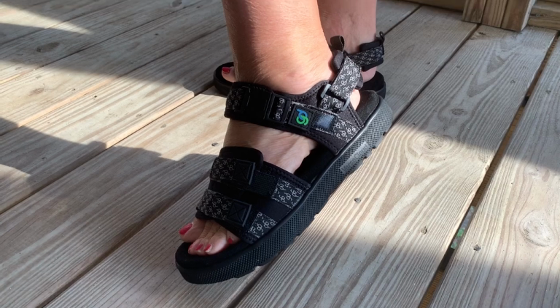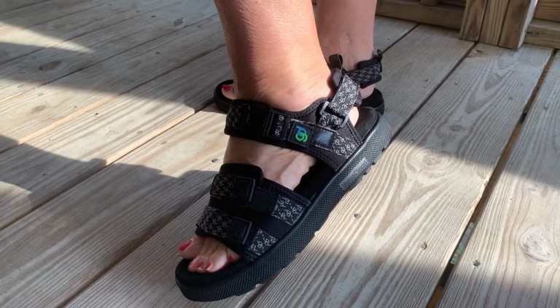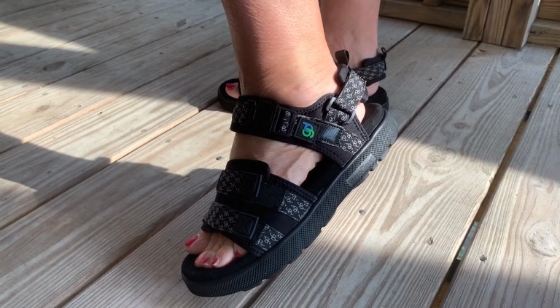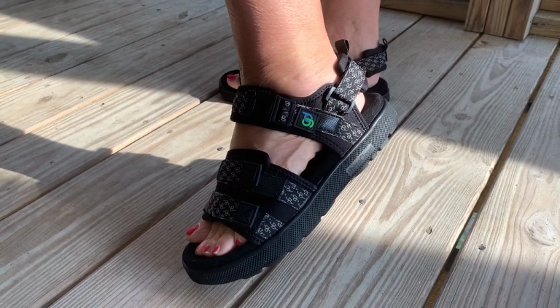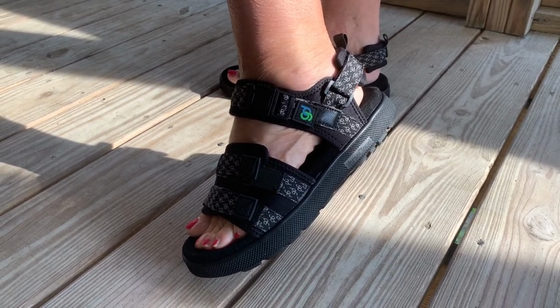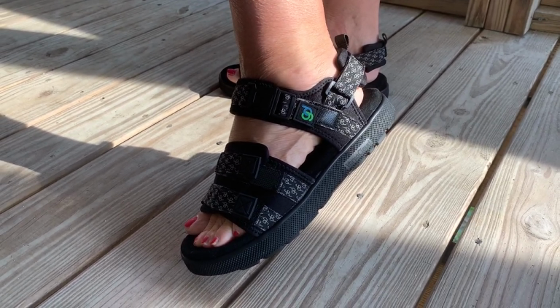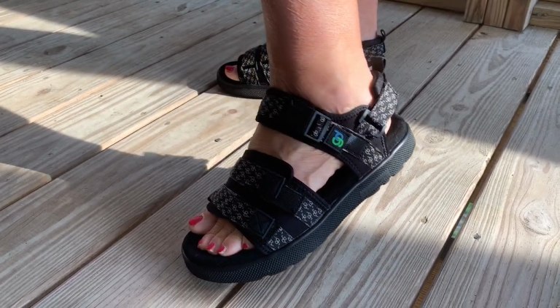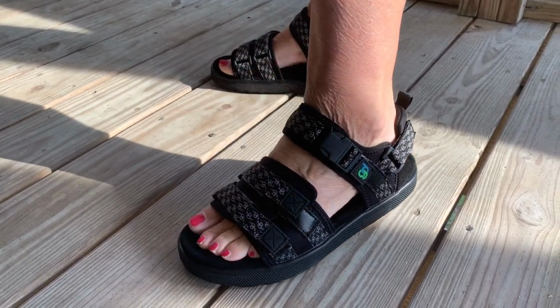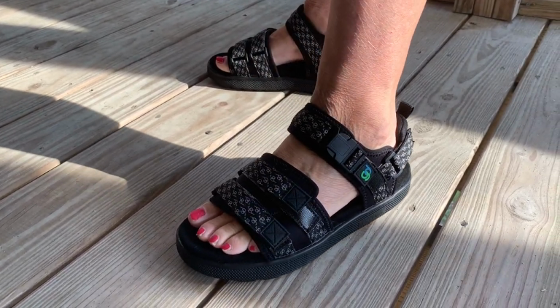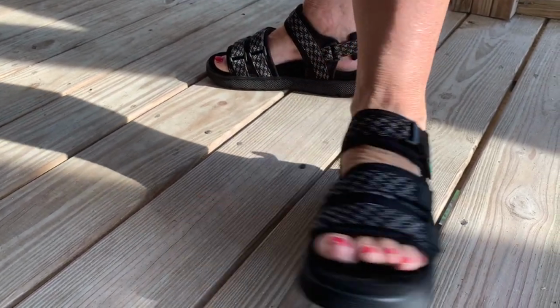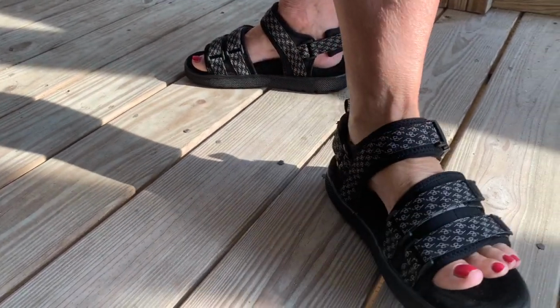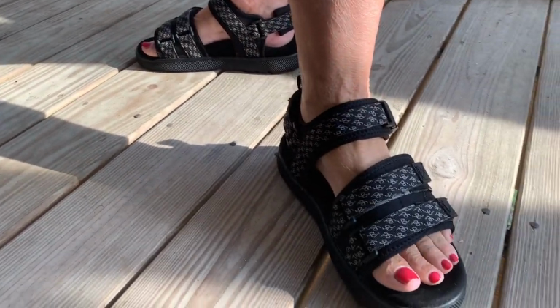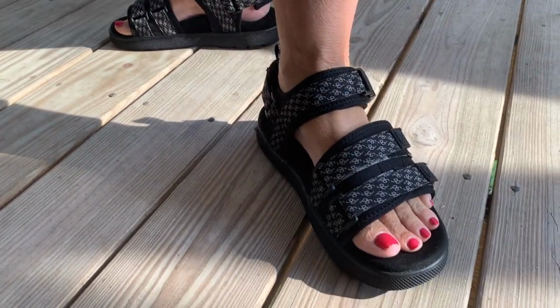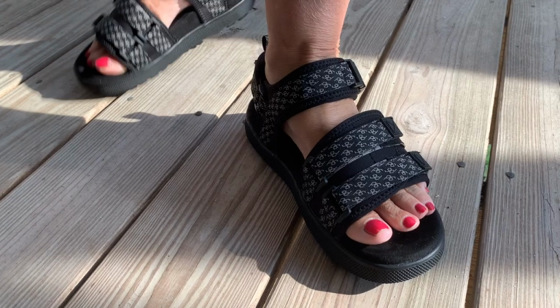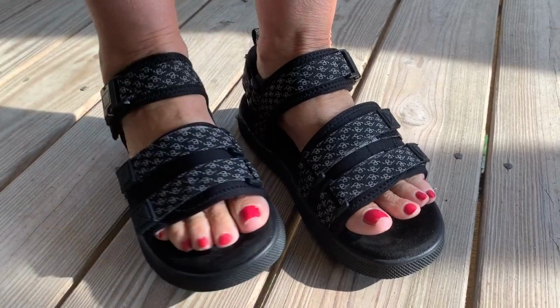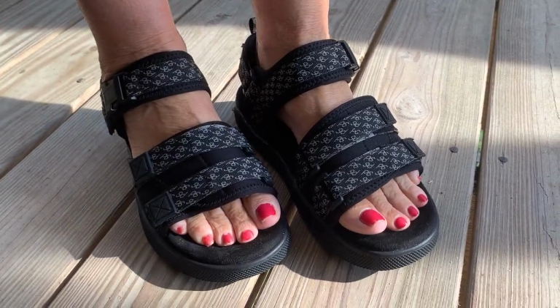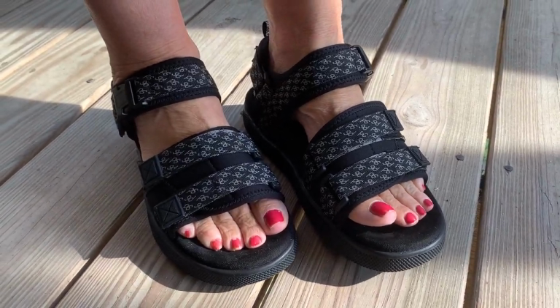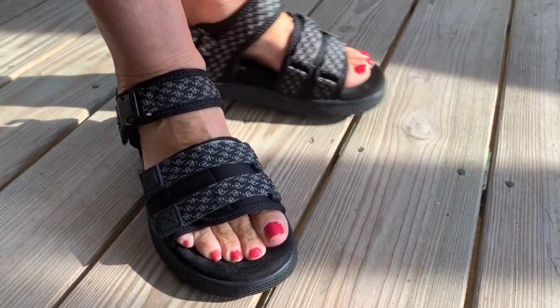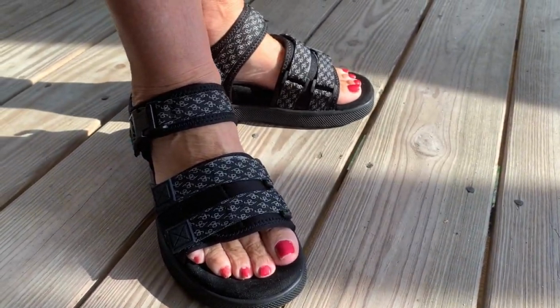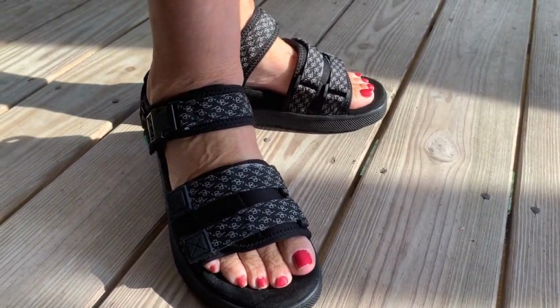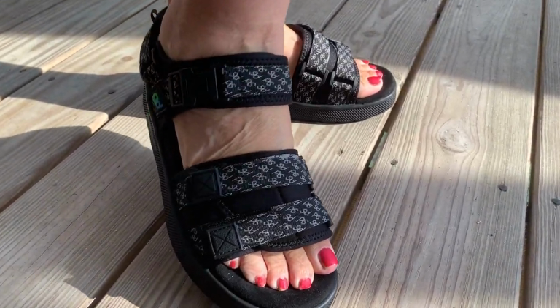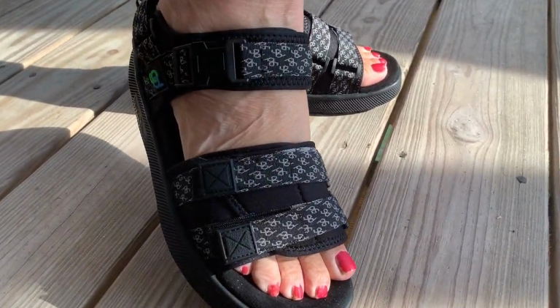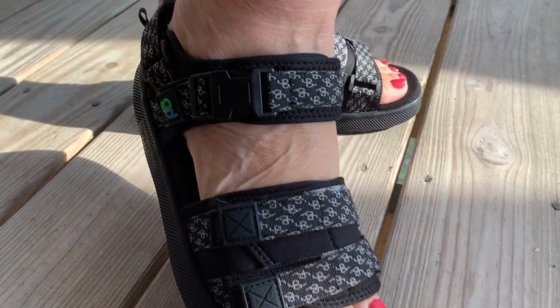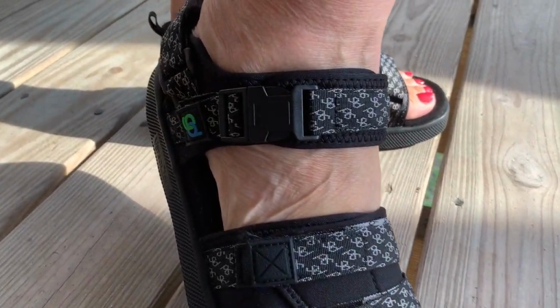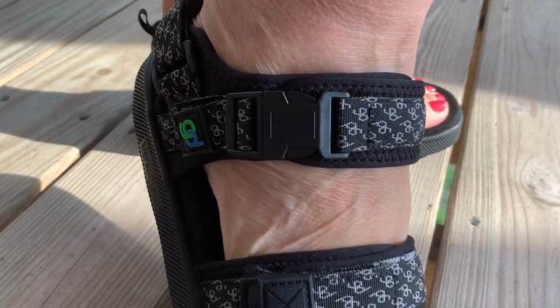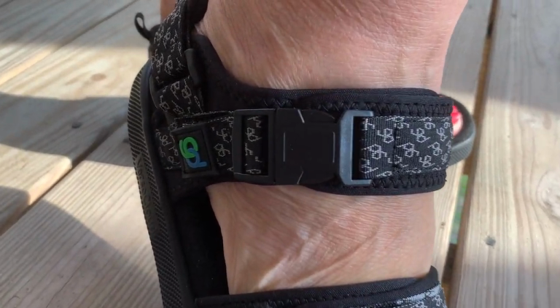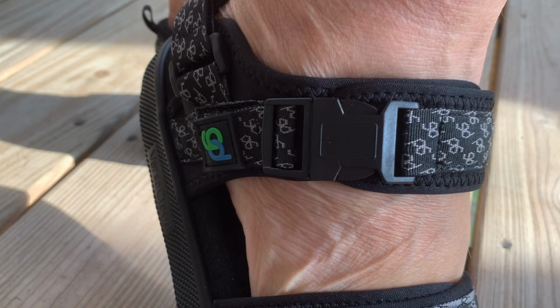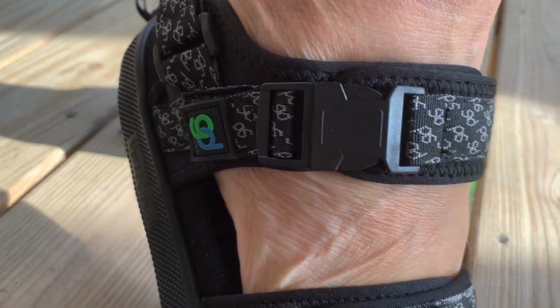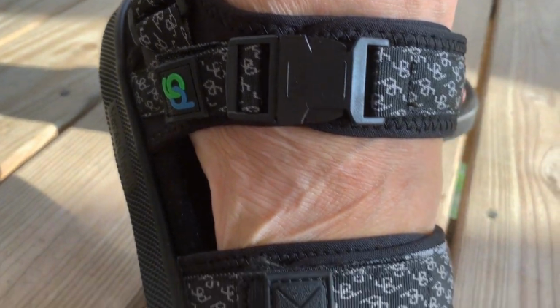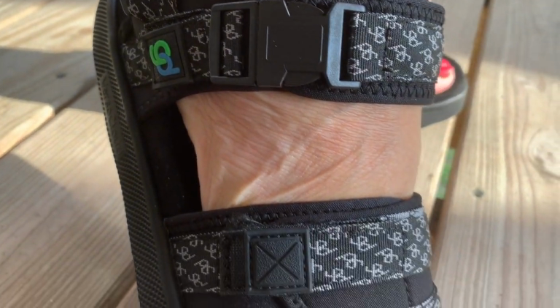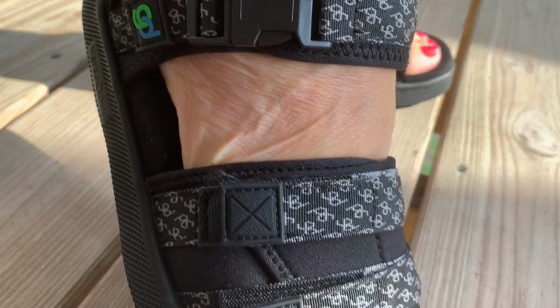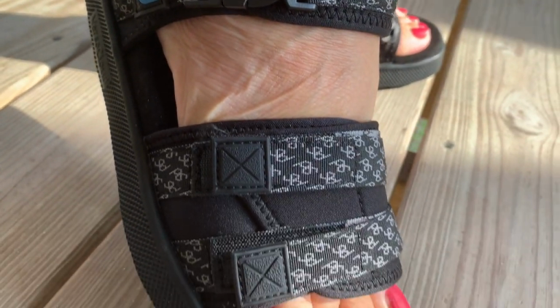Hey, I'm Steve and these are the Gravity Defyer Women's Café Sandal. My wife just bought these after having a very good experience with the Gravity Defyer Women's Tennis Shoes.